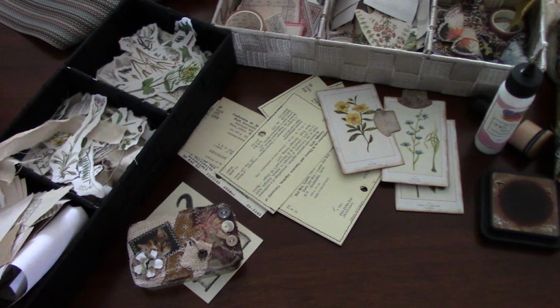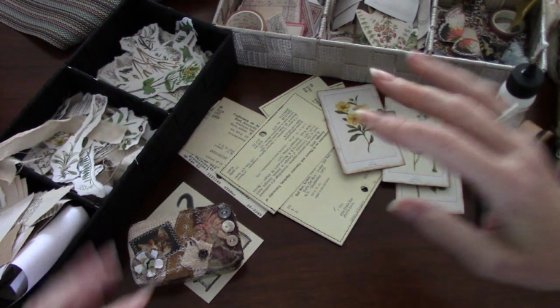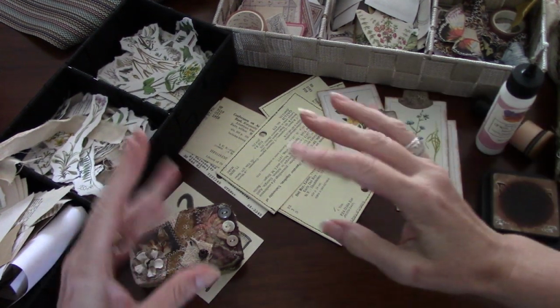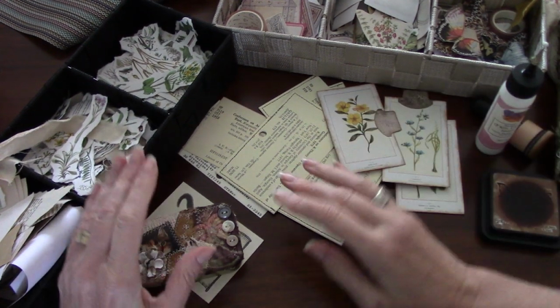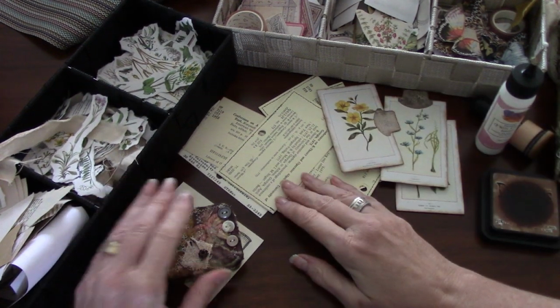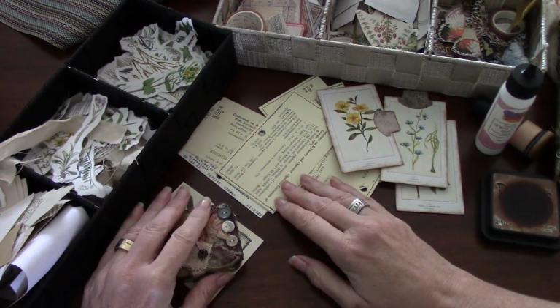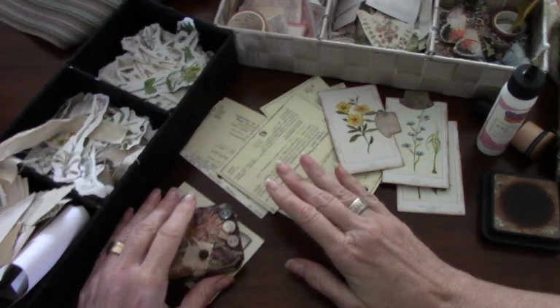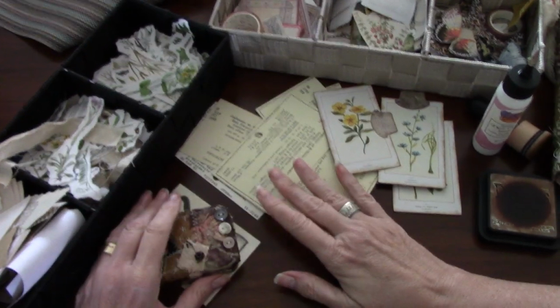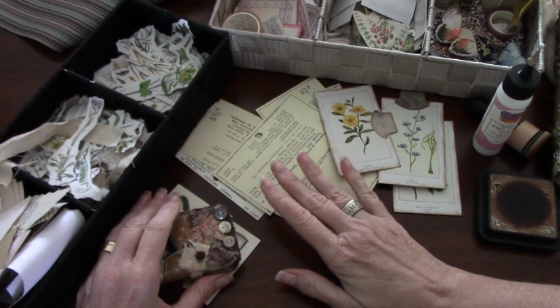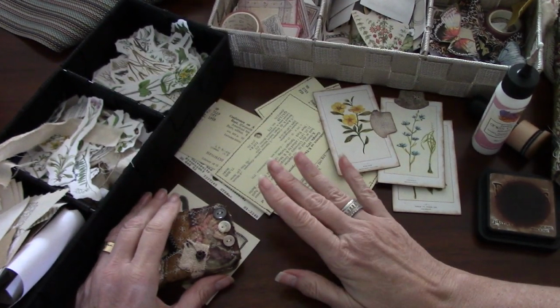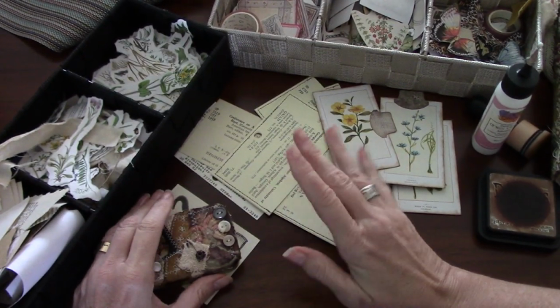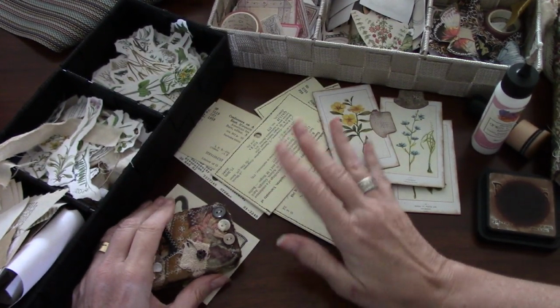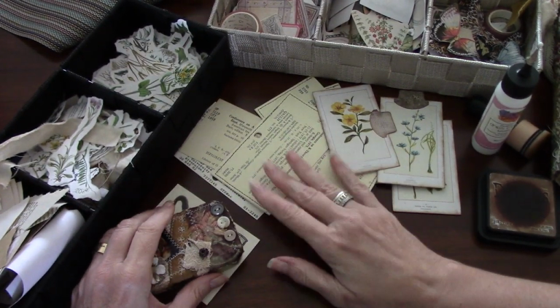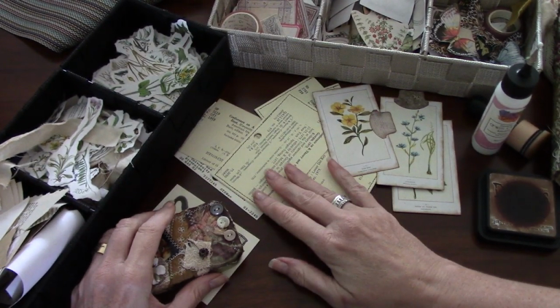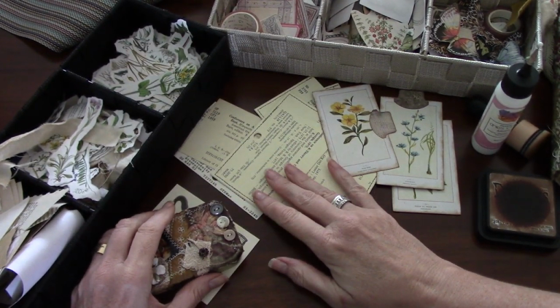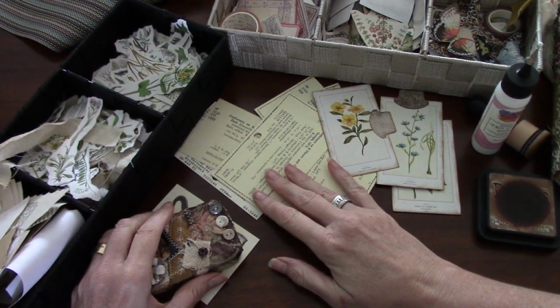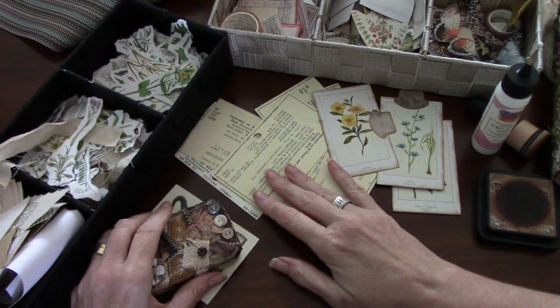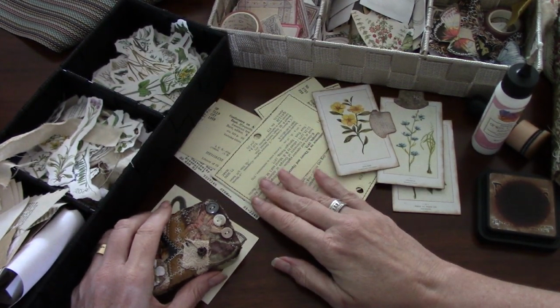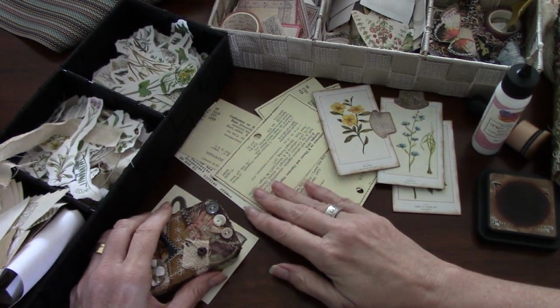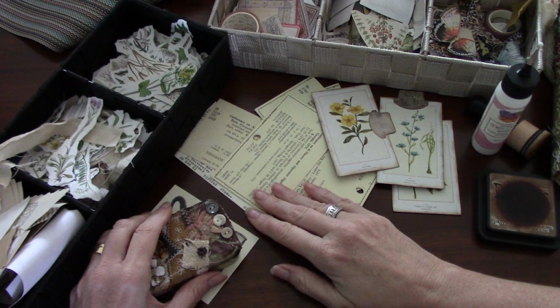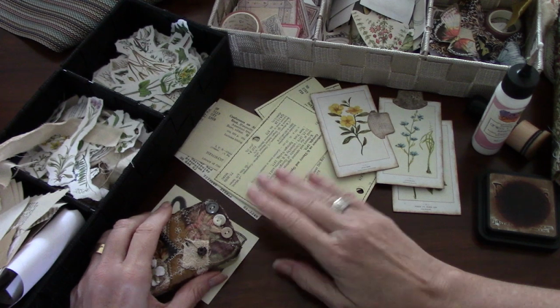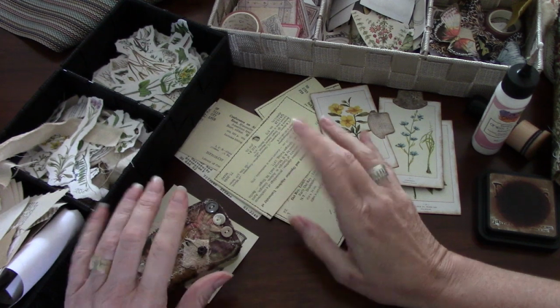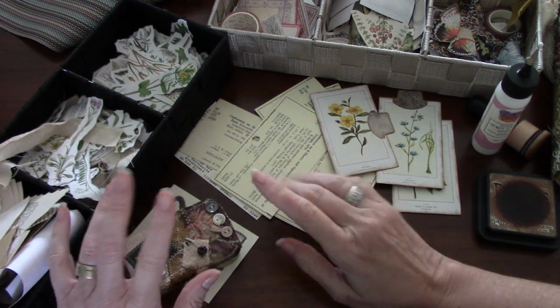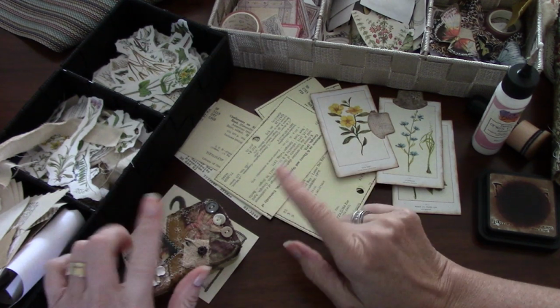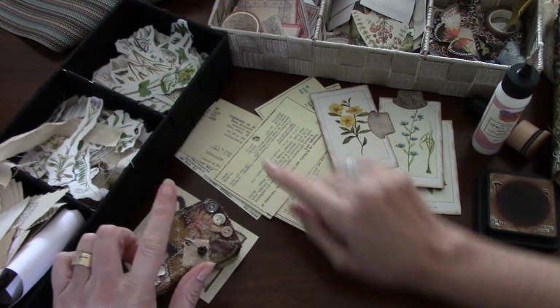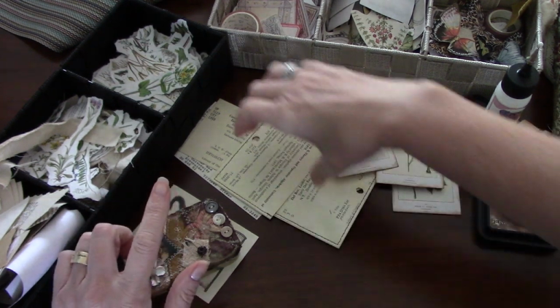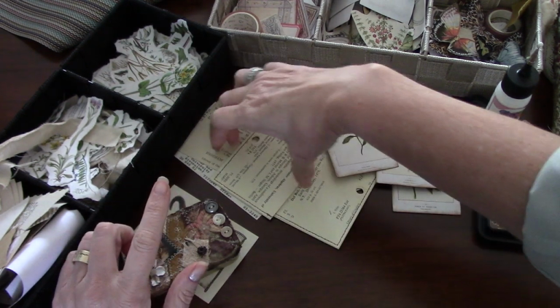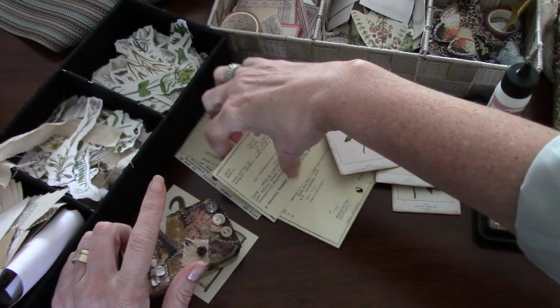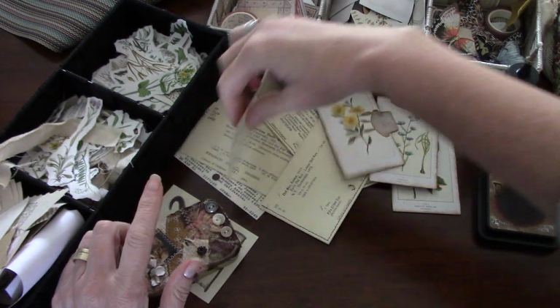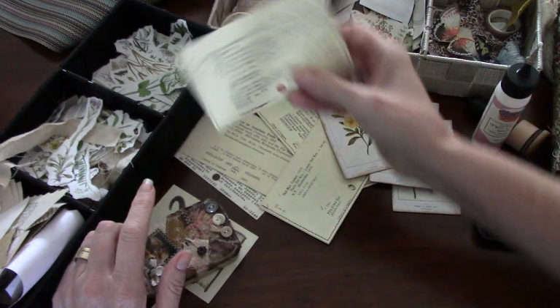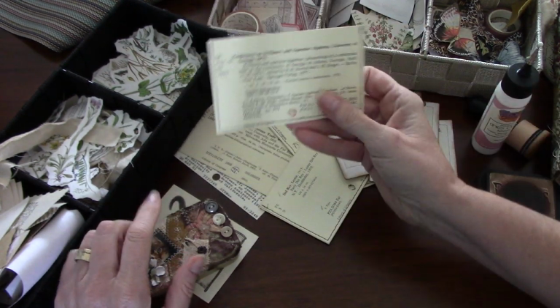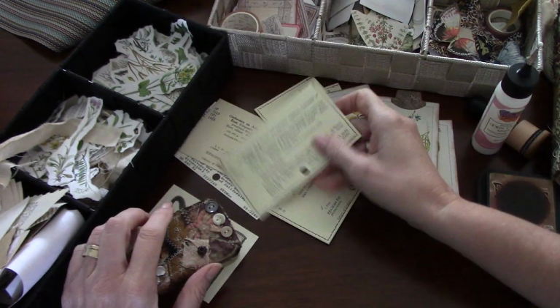Hi everyone, it's Wendy. I'm back with a quick little tutorial using catalog cards — library catalog cards.